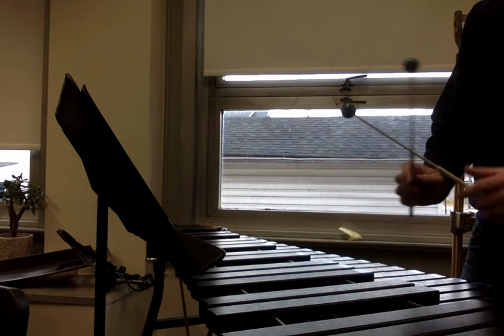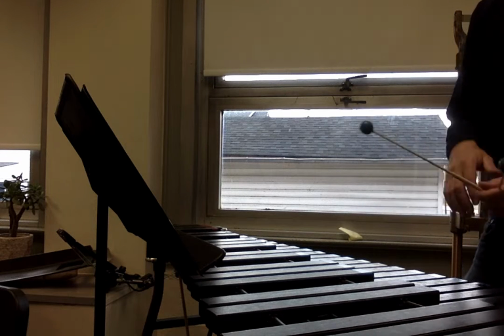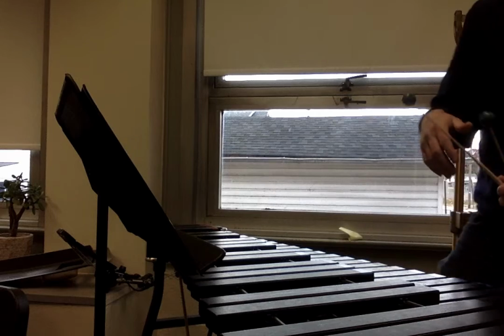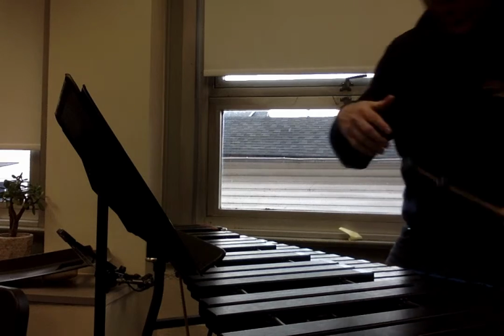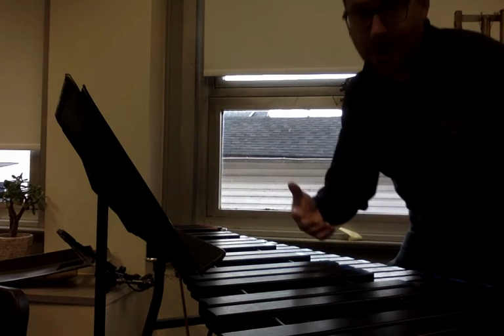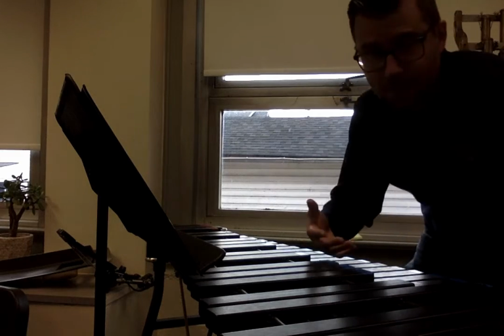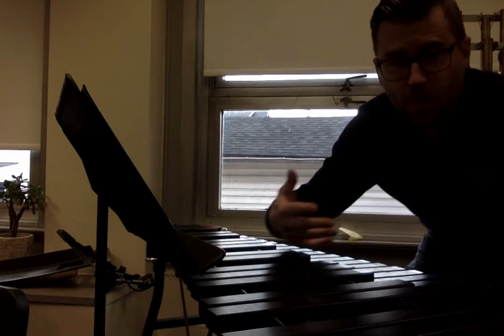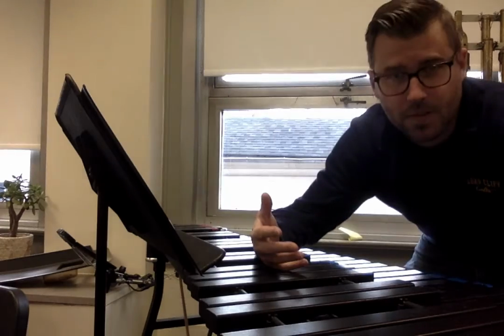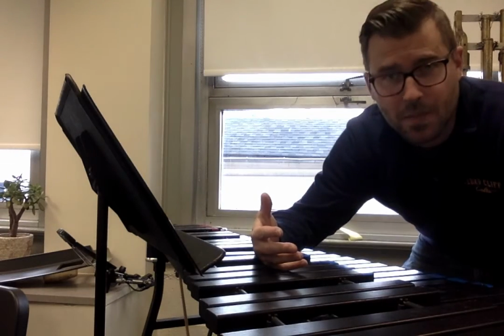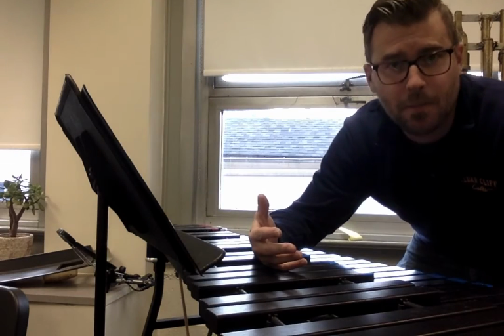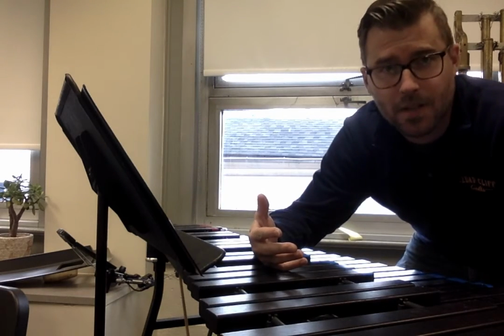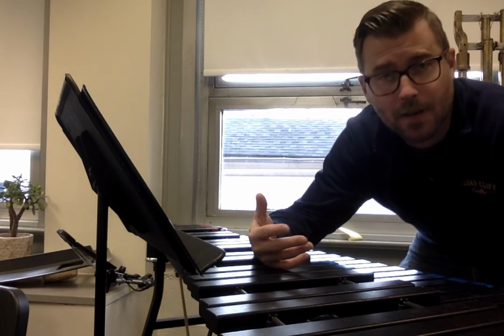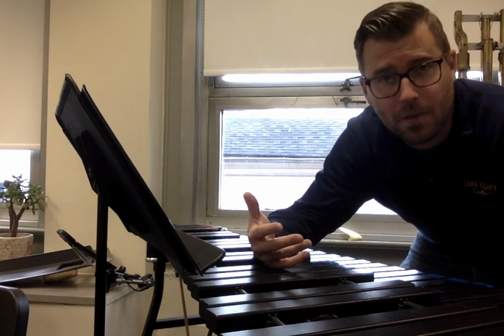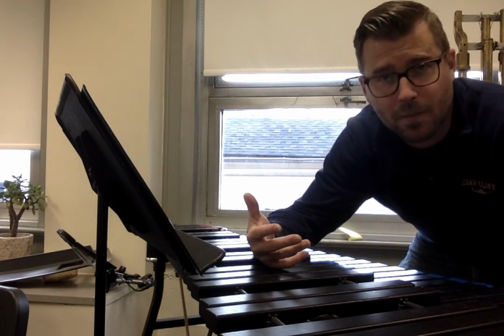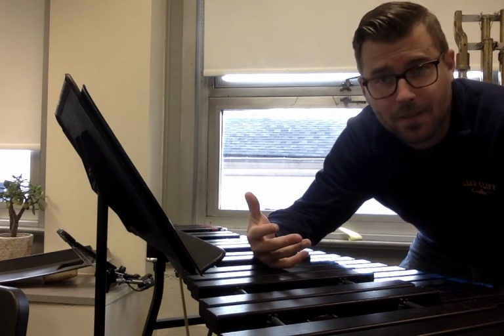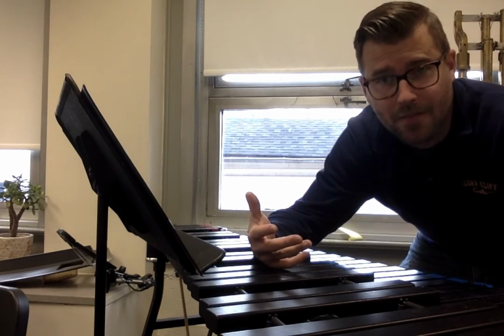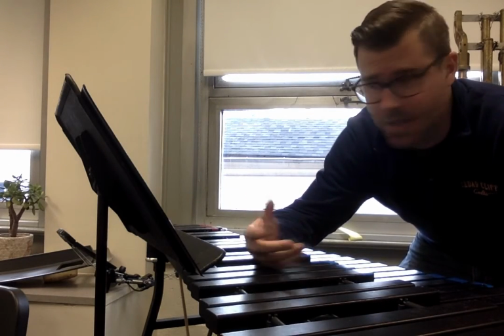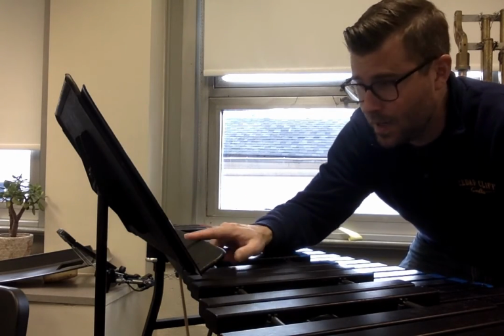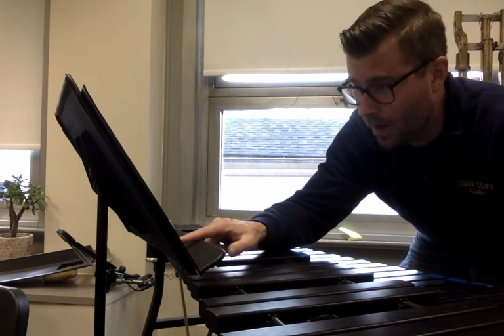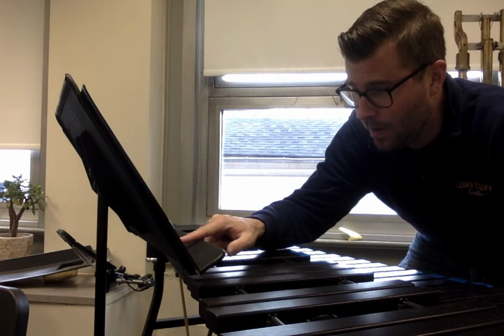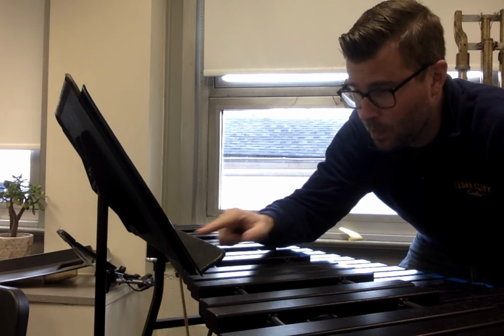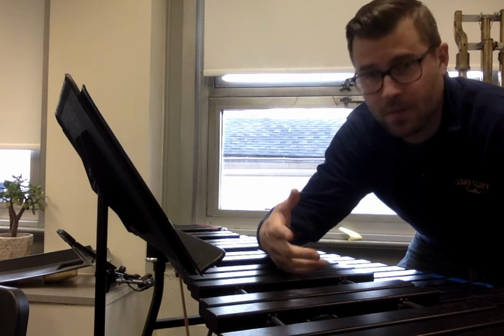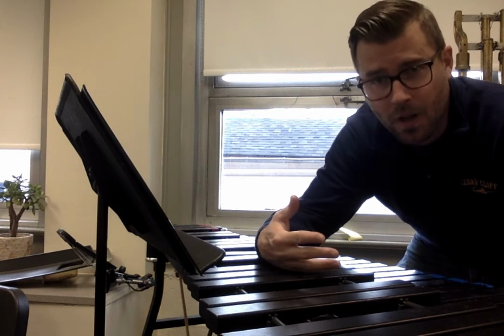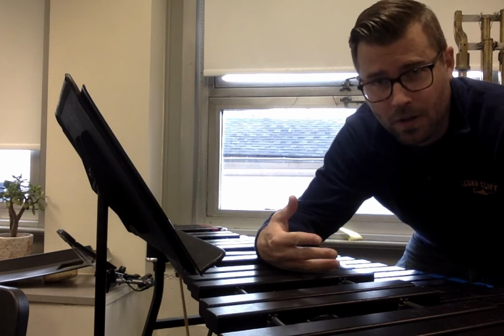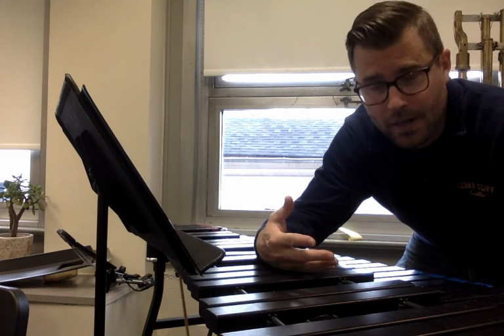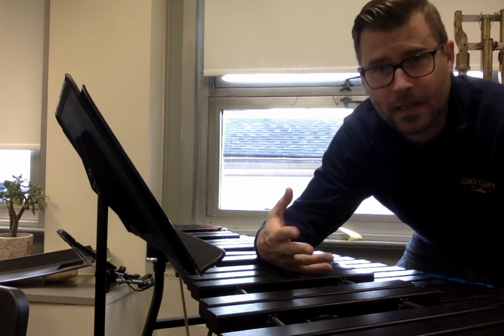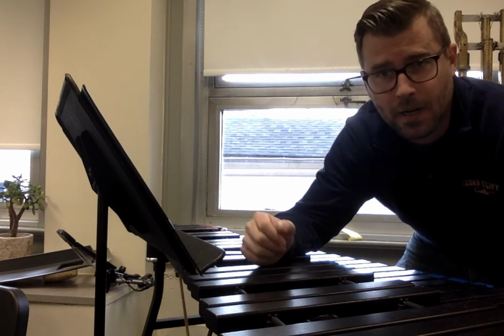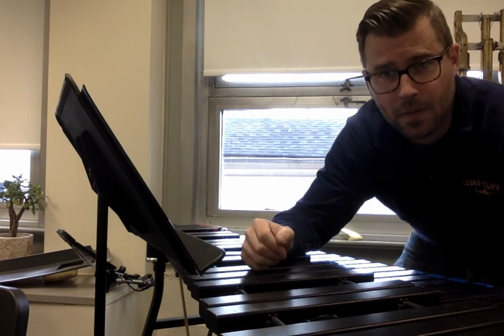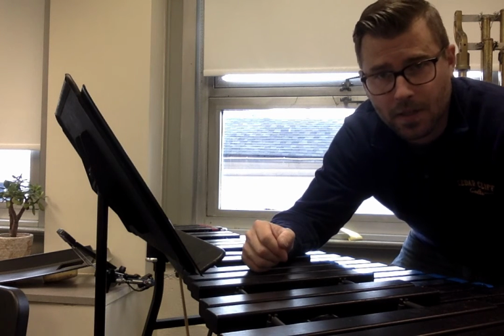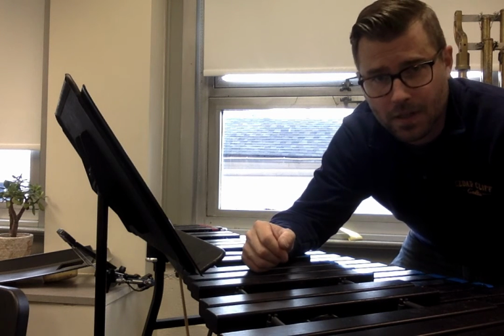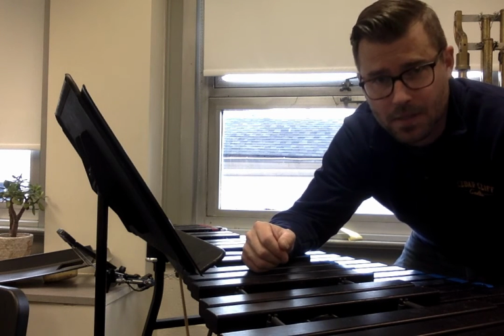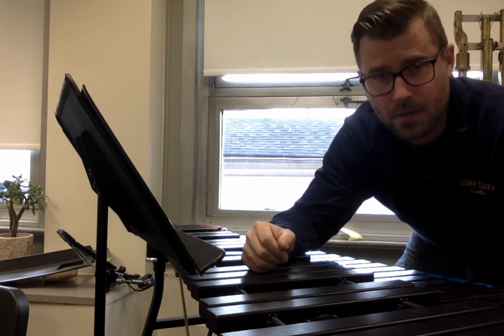It might take you a bit of time to work the speed up on this. You might not be able to play them that fast right now. Work them slower, and then come back and try to play along at these tempos.